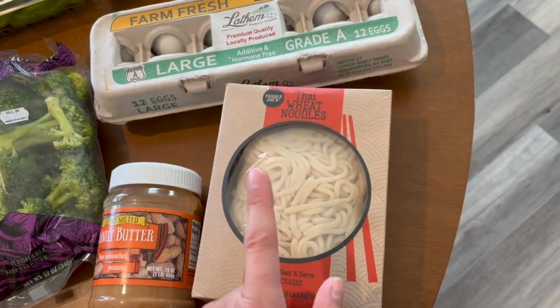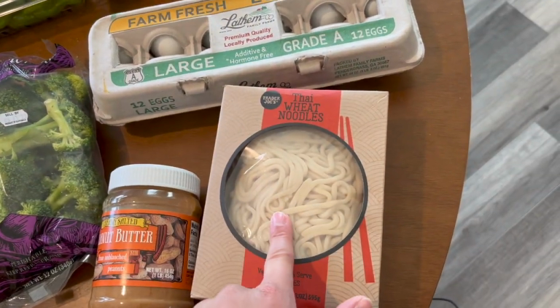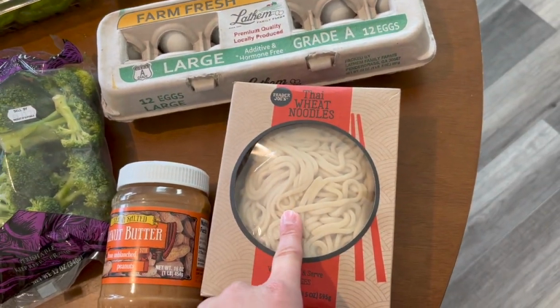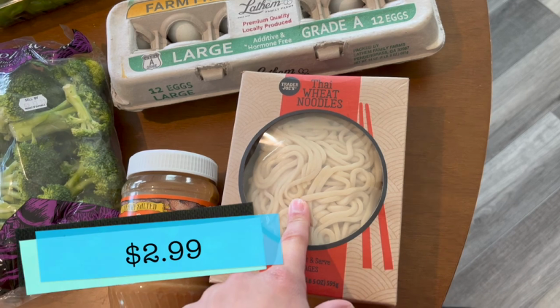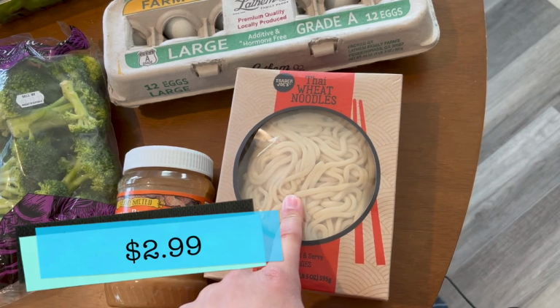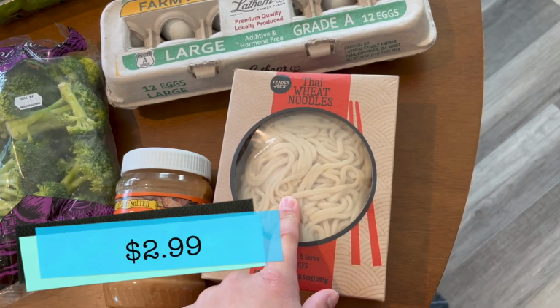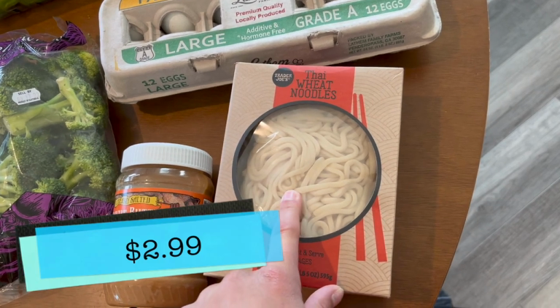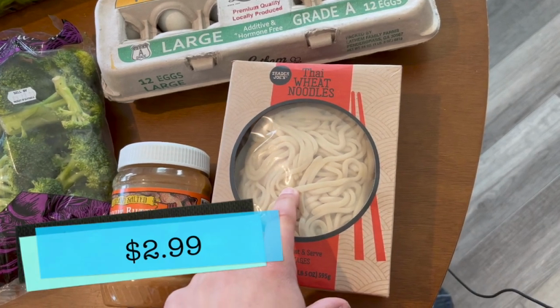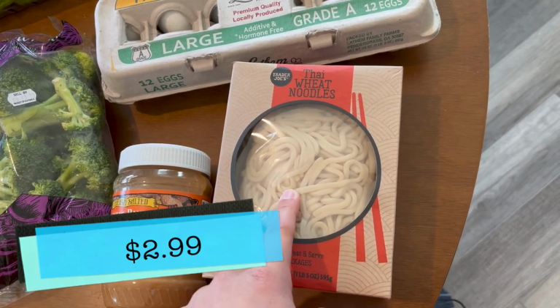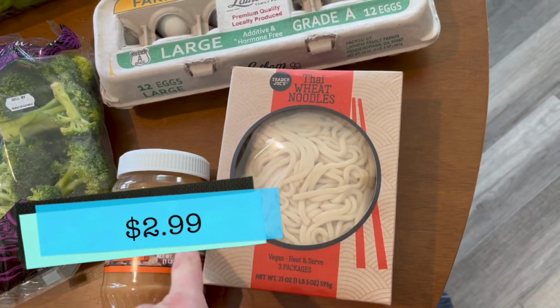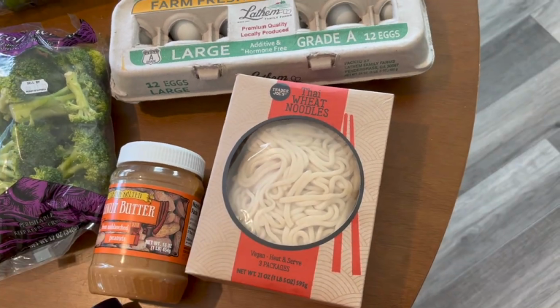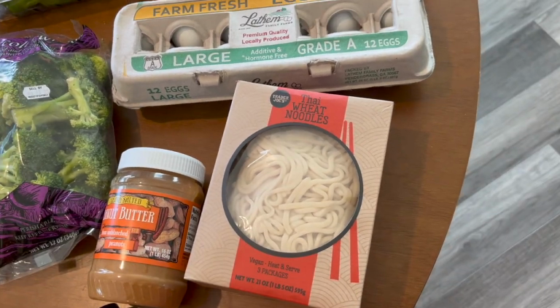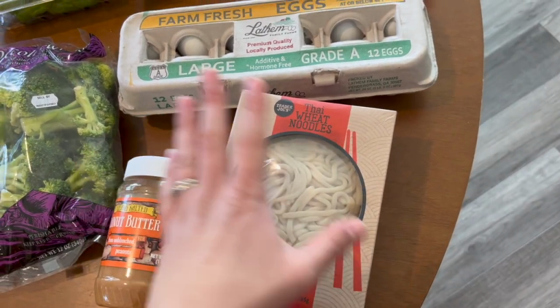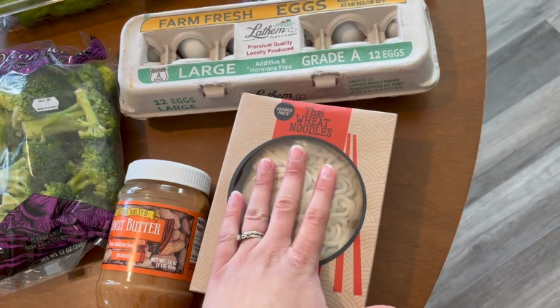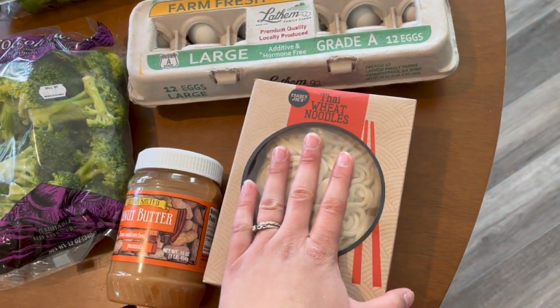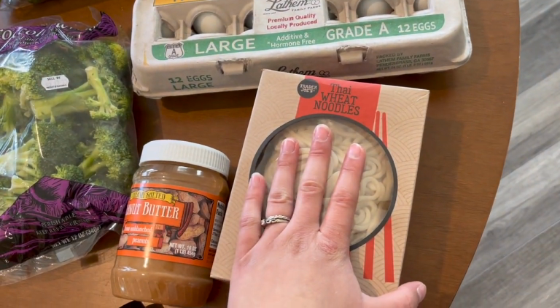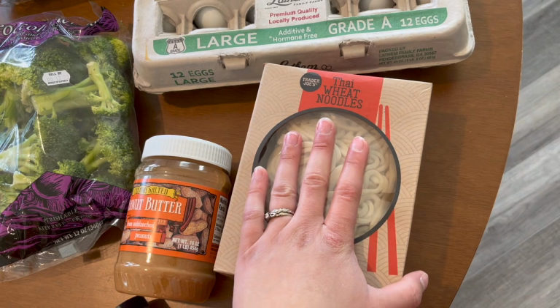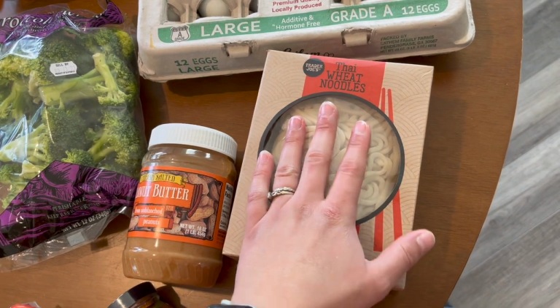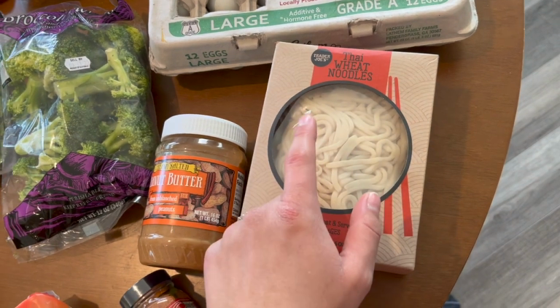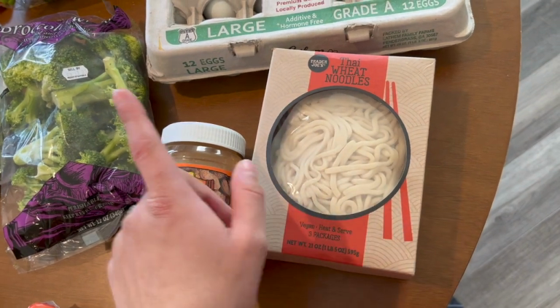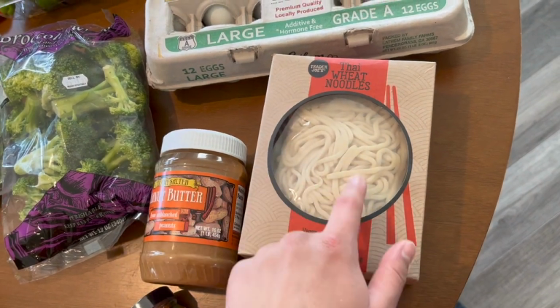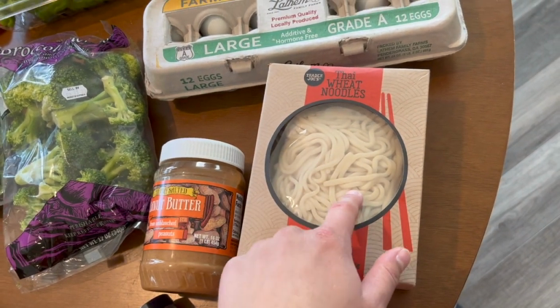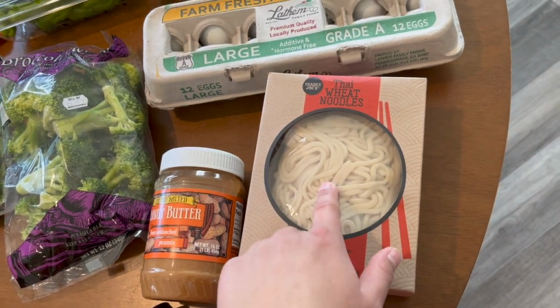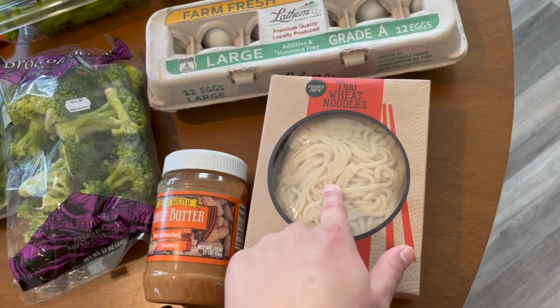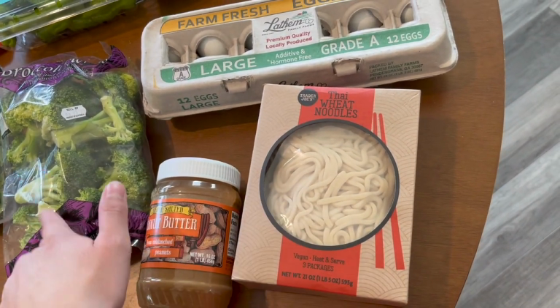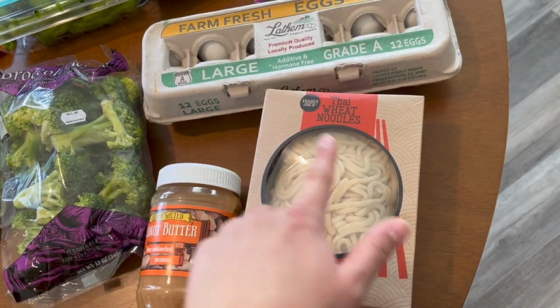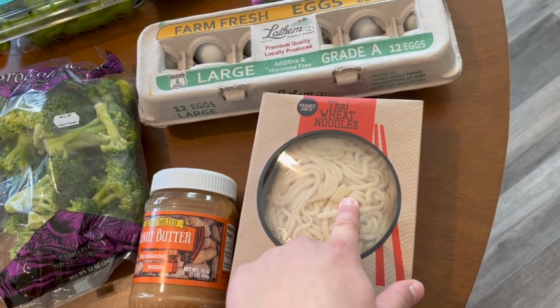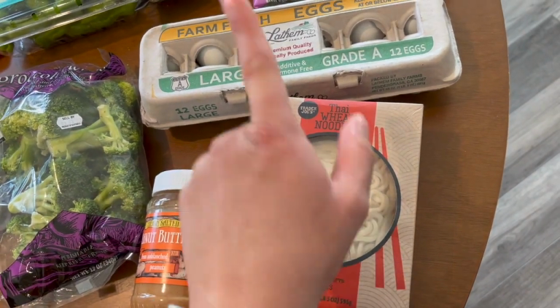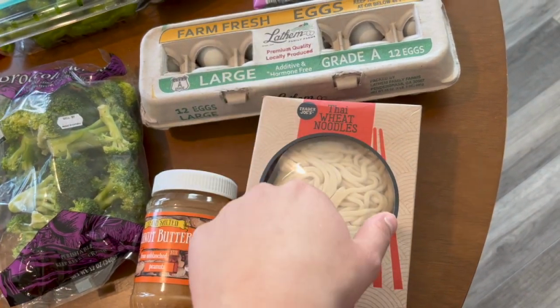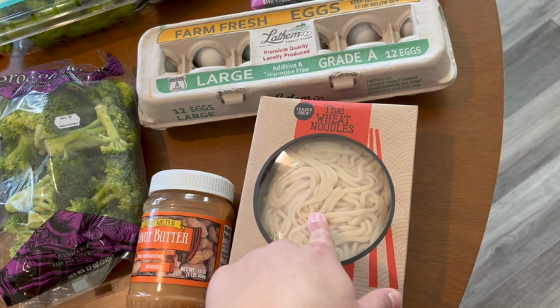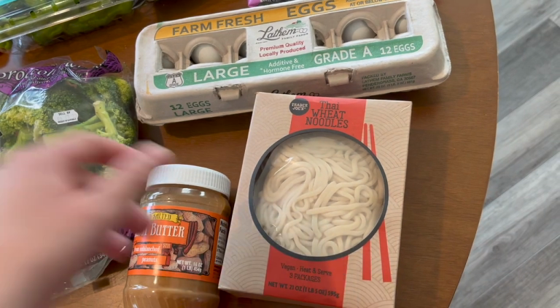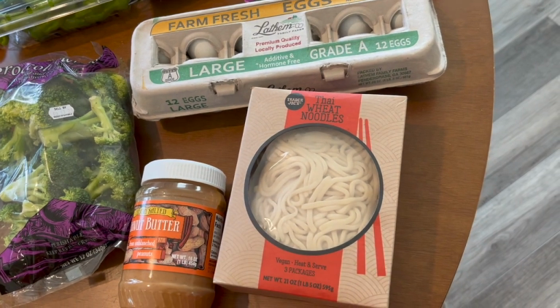I'm excited to try these Thai wheat noodles — I've seen these in the store and considered getting them but just haven't yet. I'm excited to try them and I think I'll stir-fry them with some broccoli and then one of the sauces that I picked up, which I'll show you a little bit later.